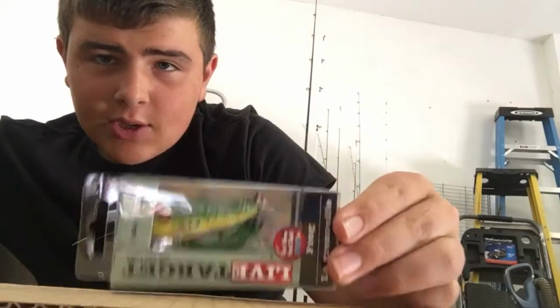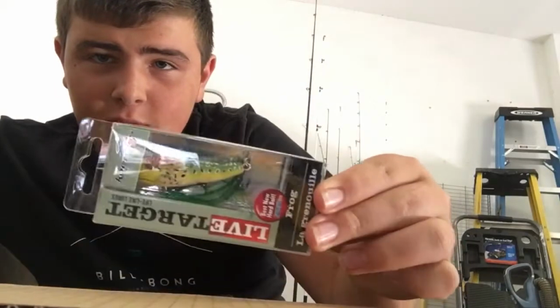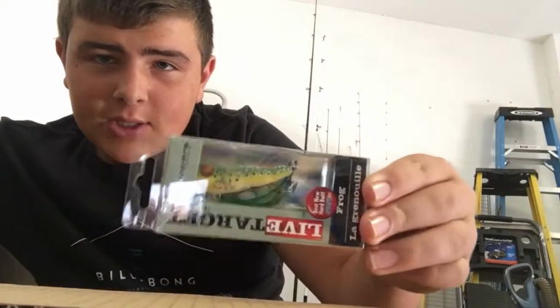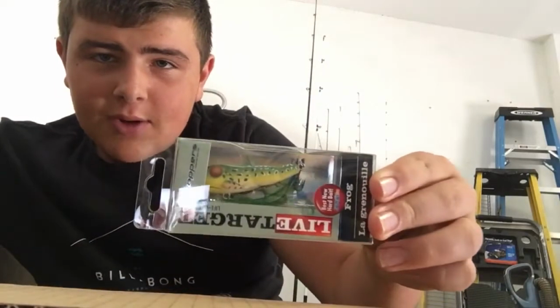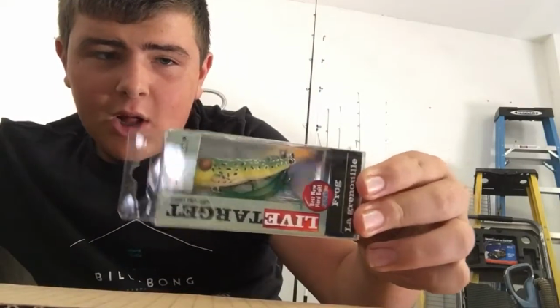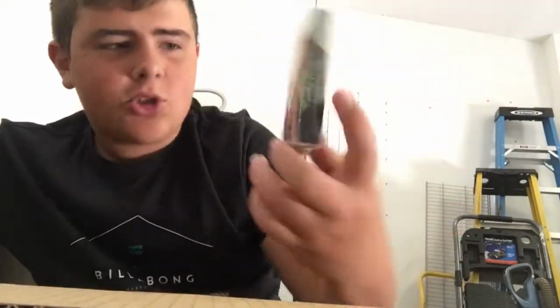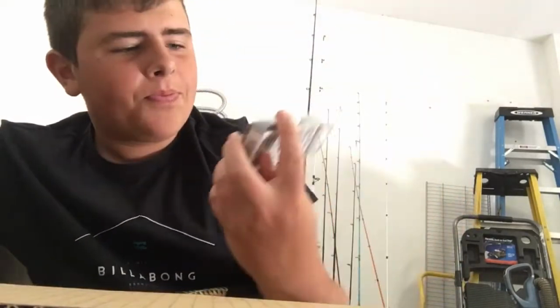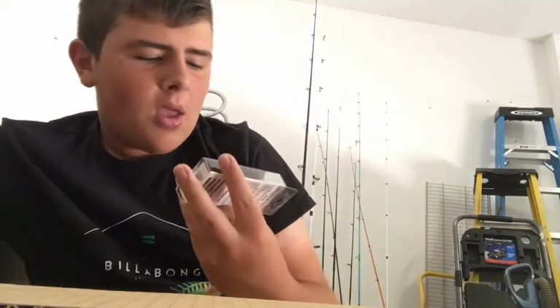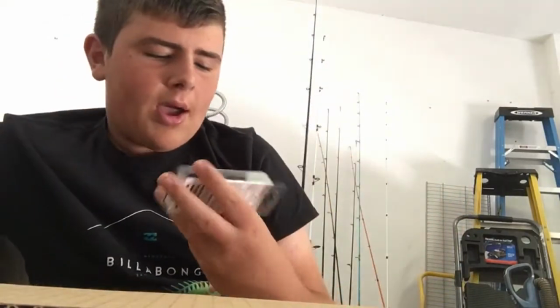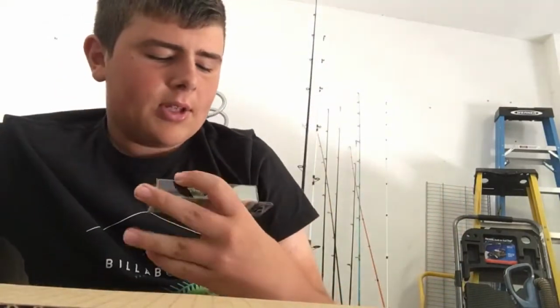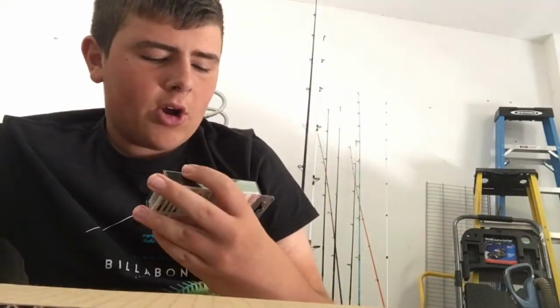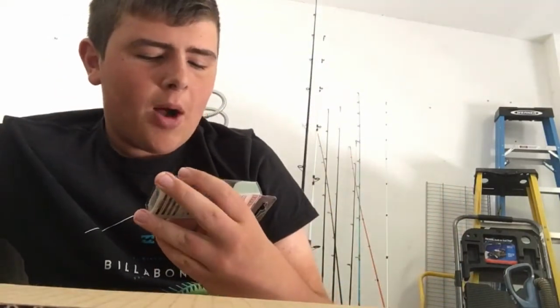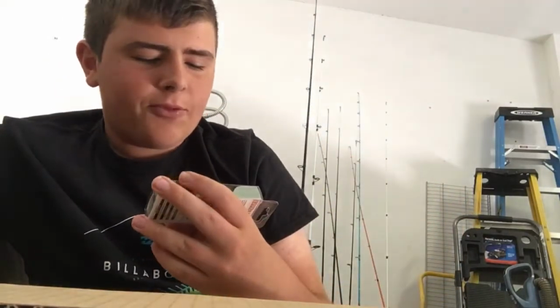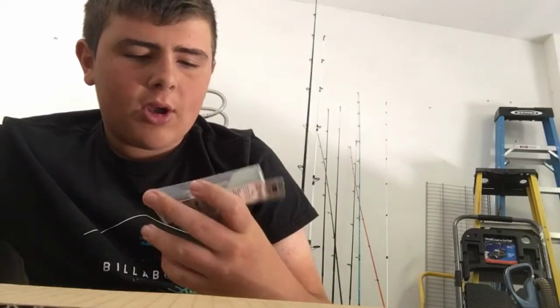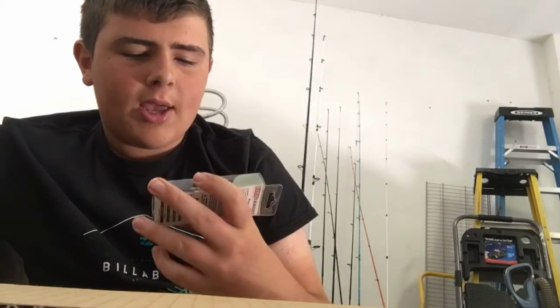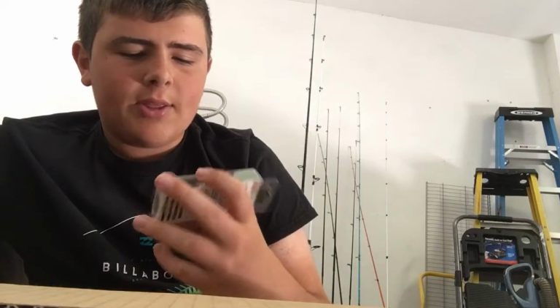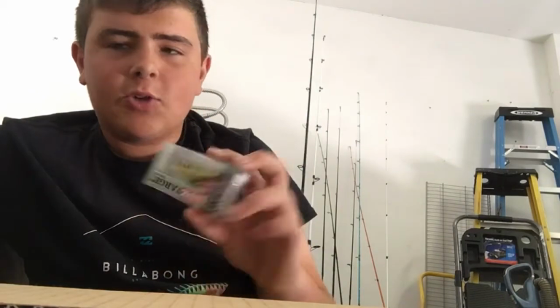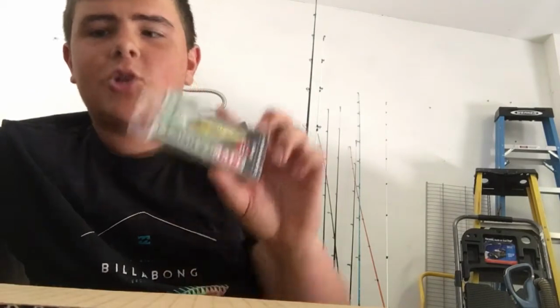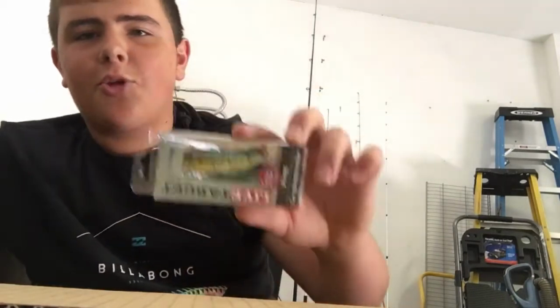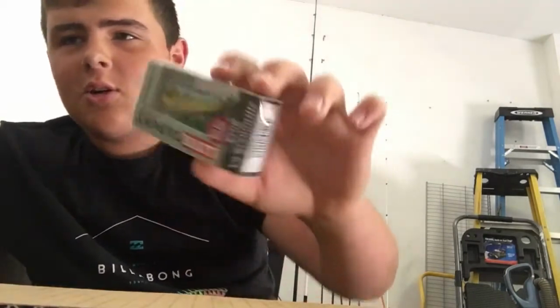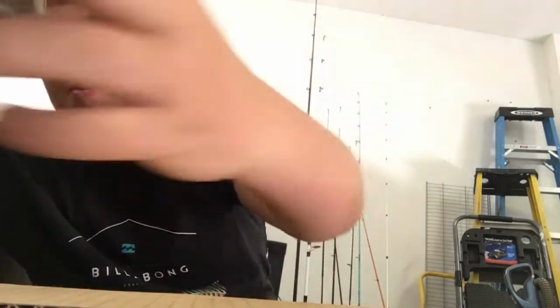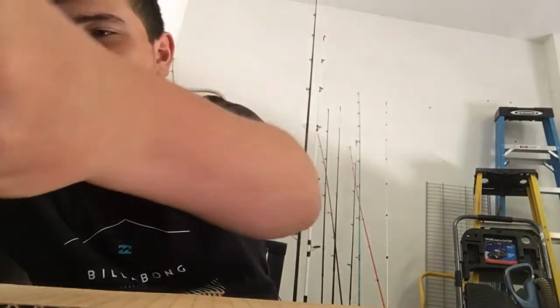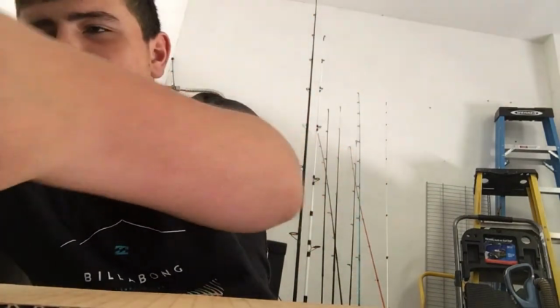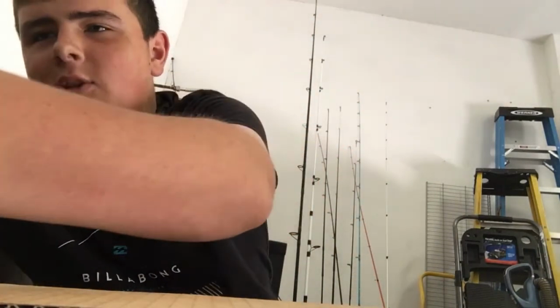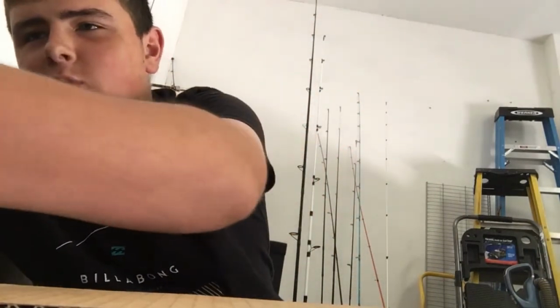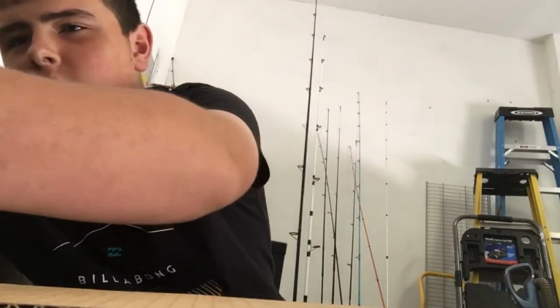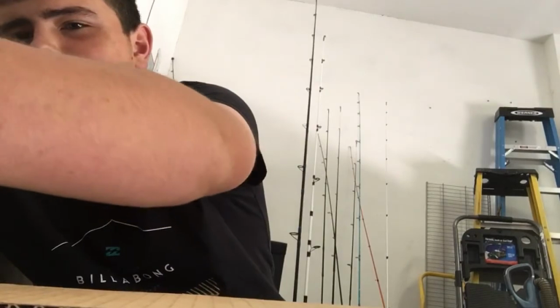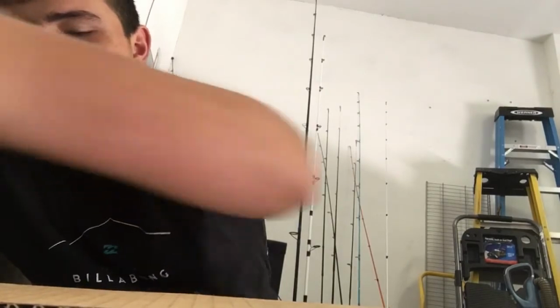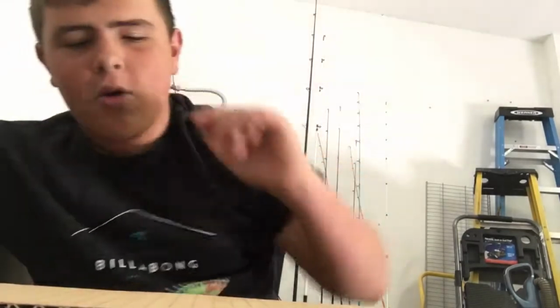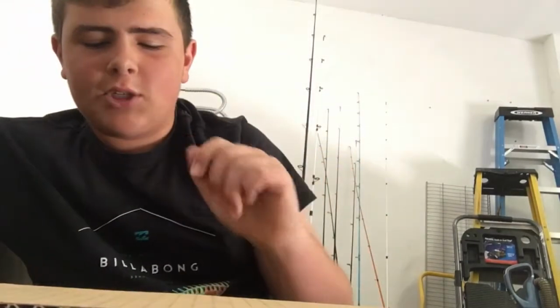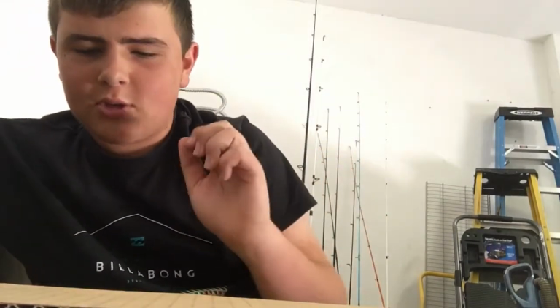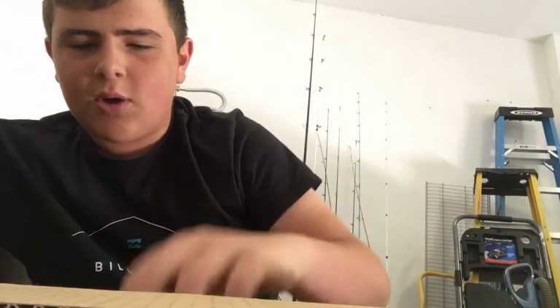I actually have two of these — this is a different color. It's the Live Target popping frog and this one's actually $13 or $14 I believe. The sunfish was also $13 or $14.